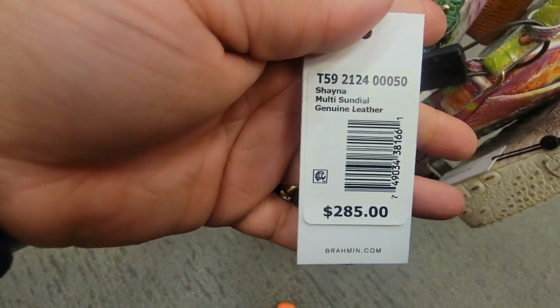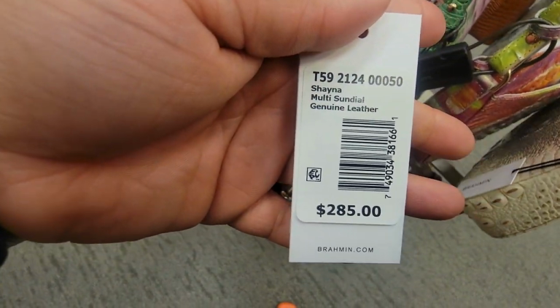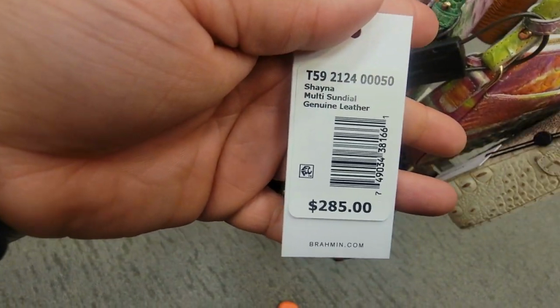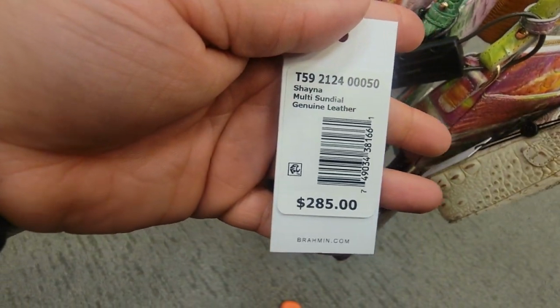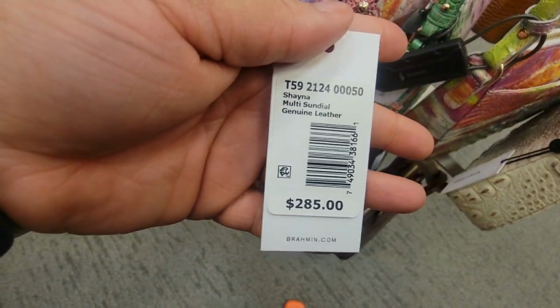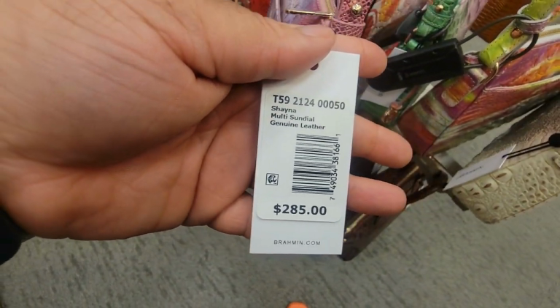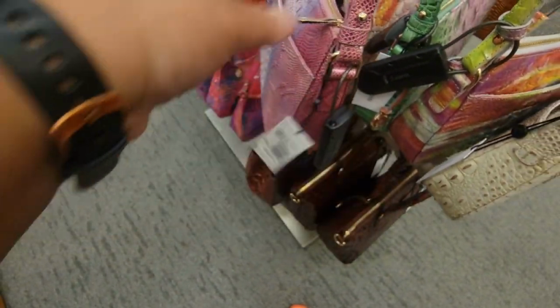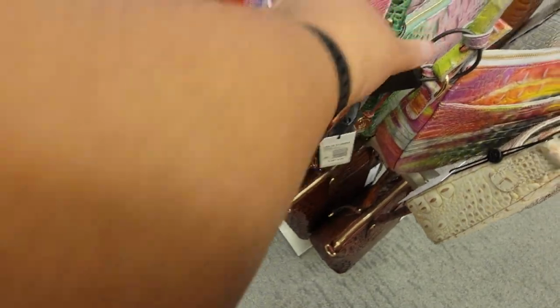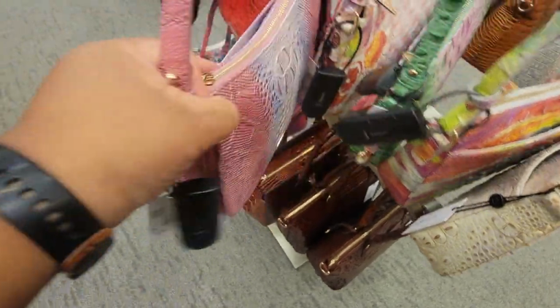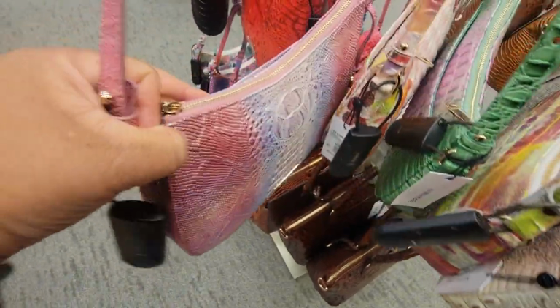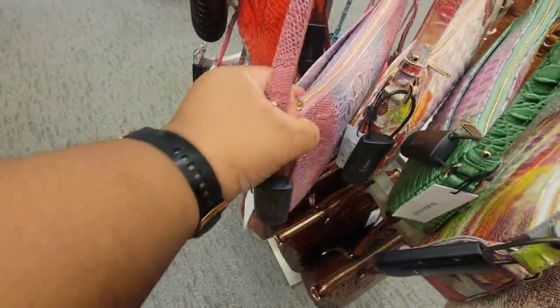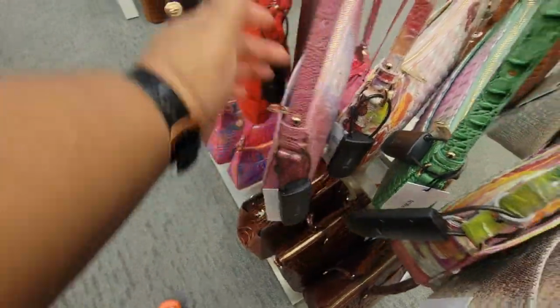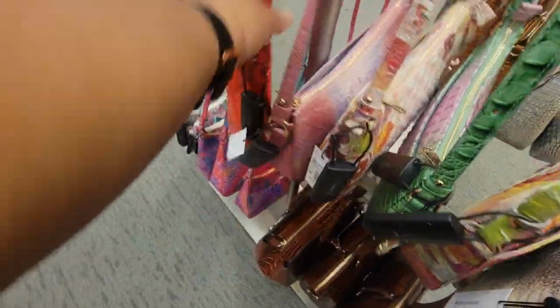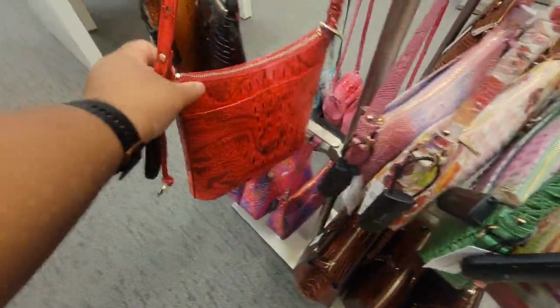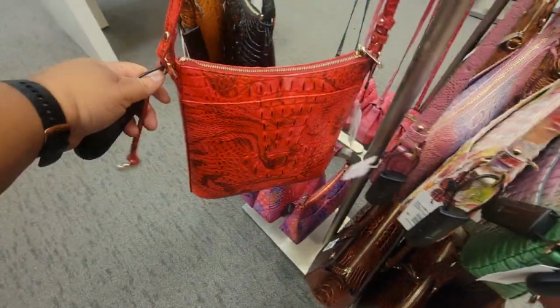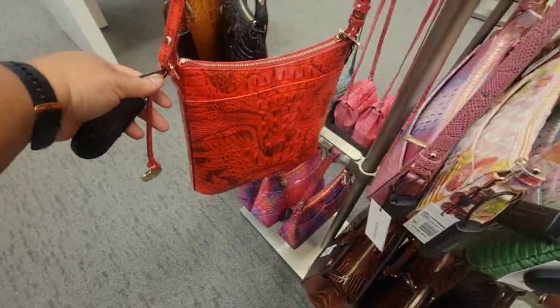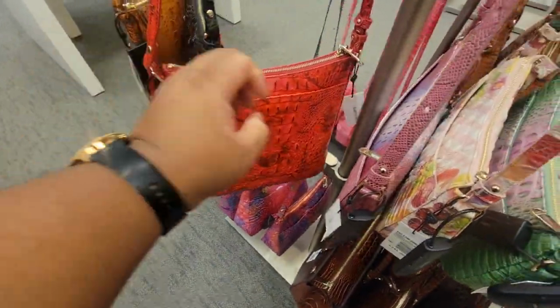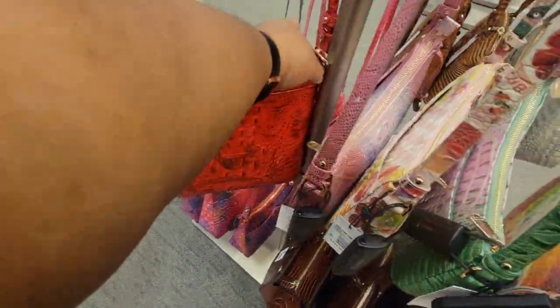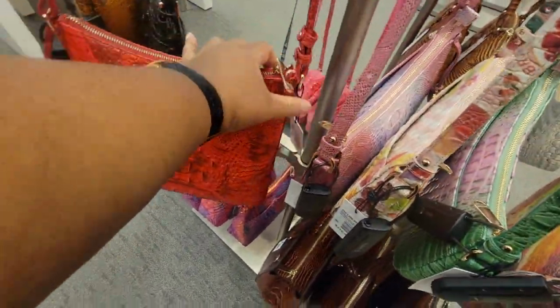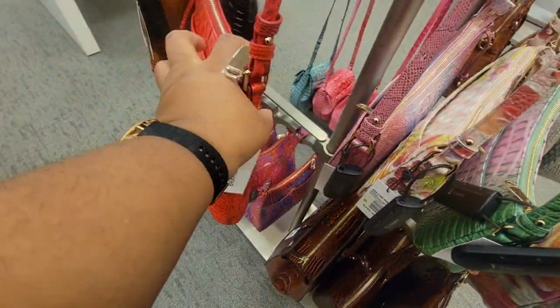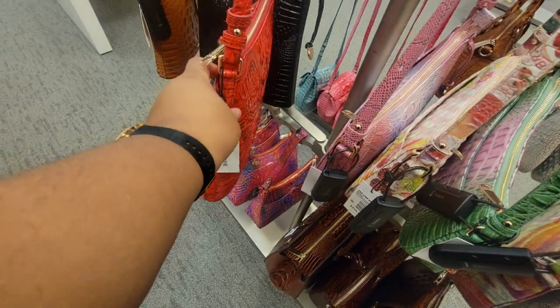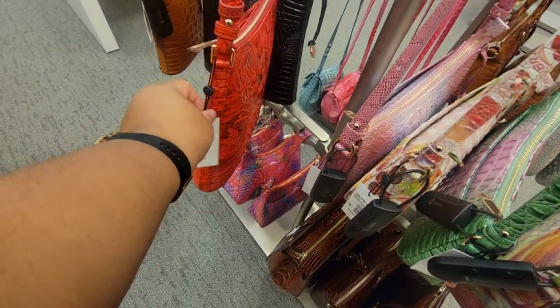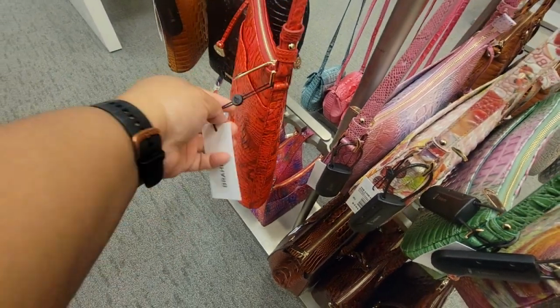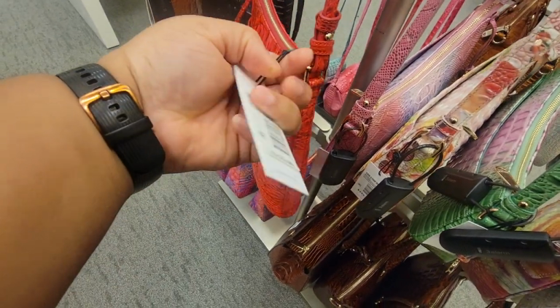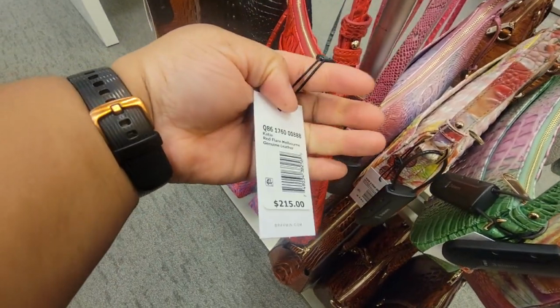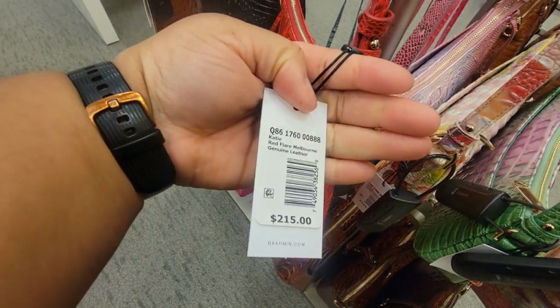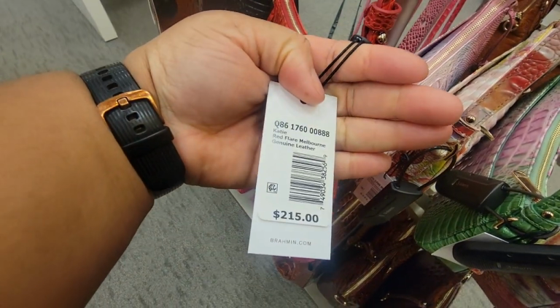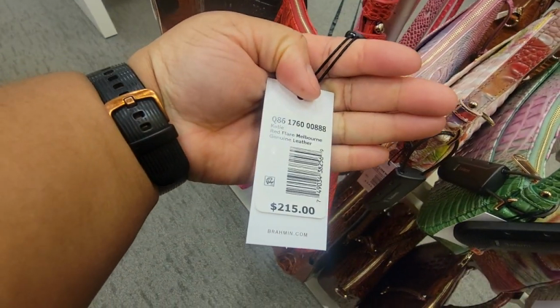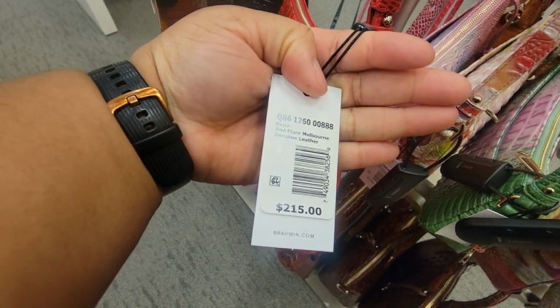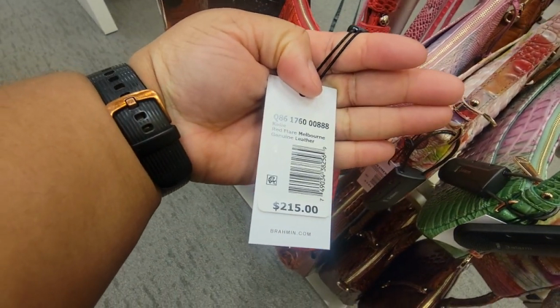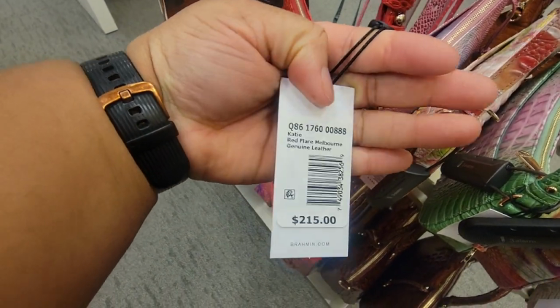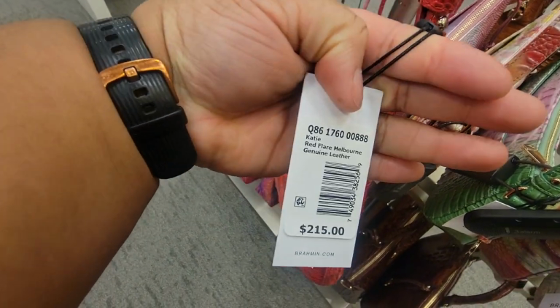This is Shana Multi Sundial. And this one is like a hot pink red, a little red — it's called the Red Flare. This one is the Katie.